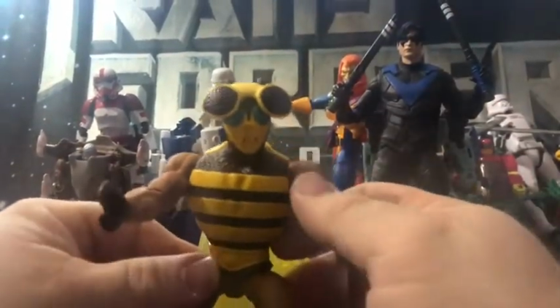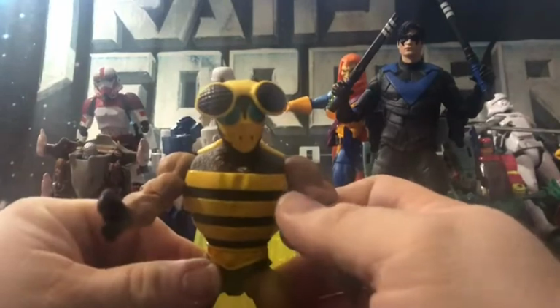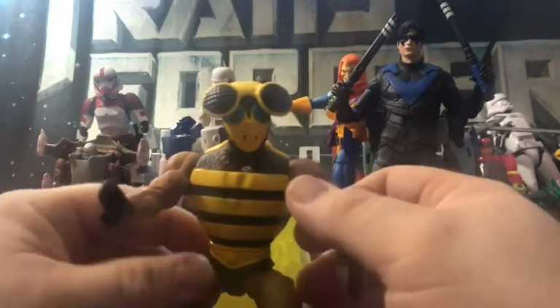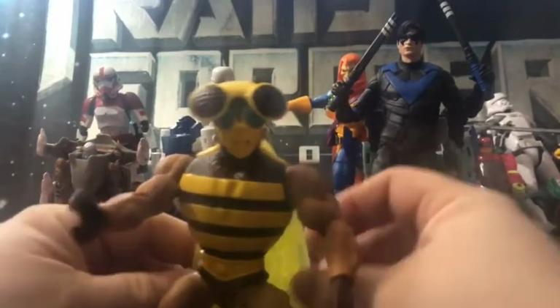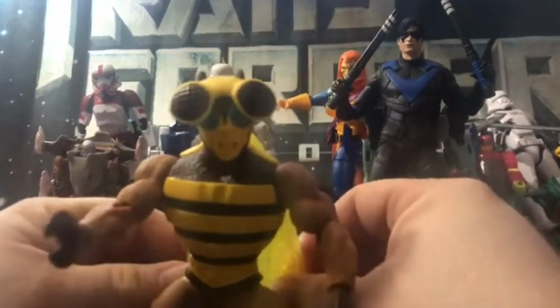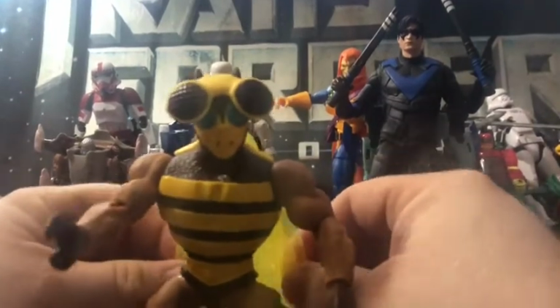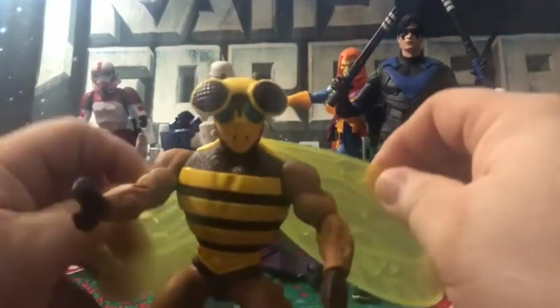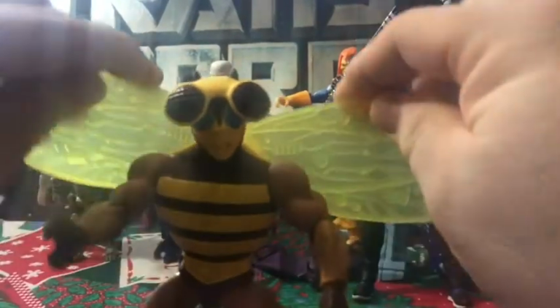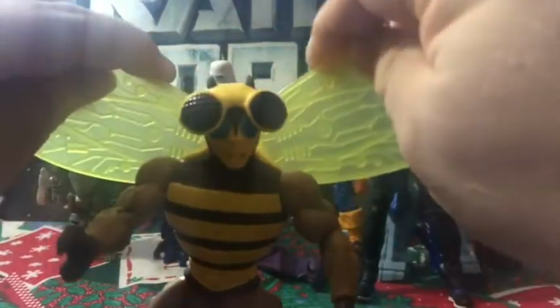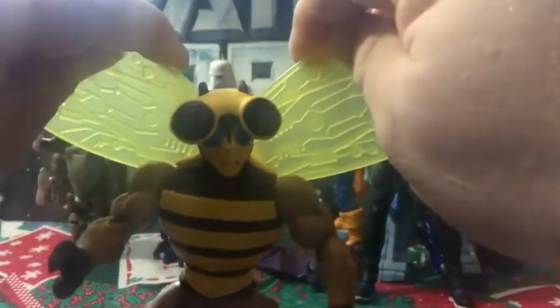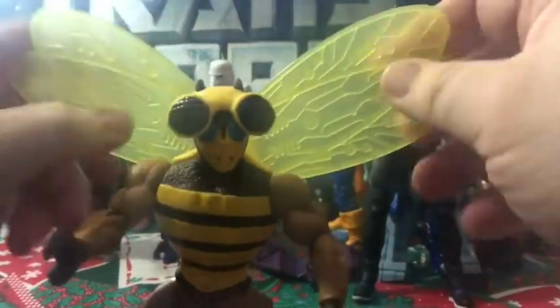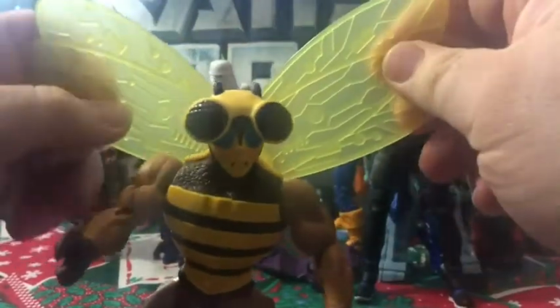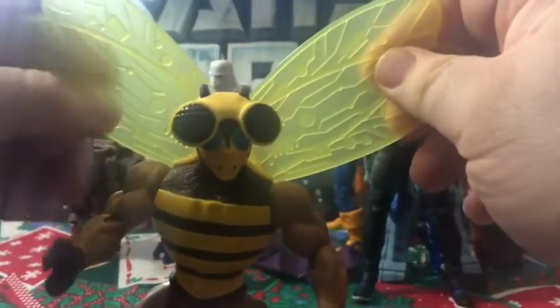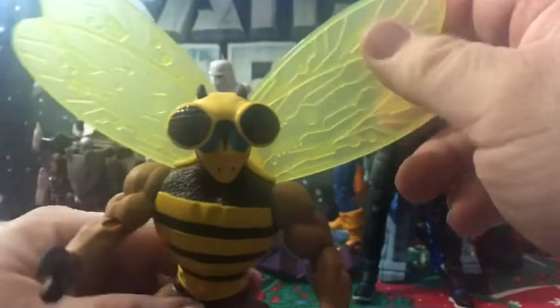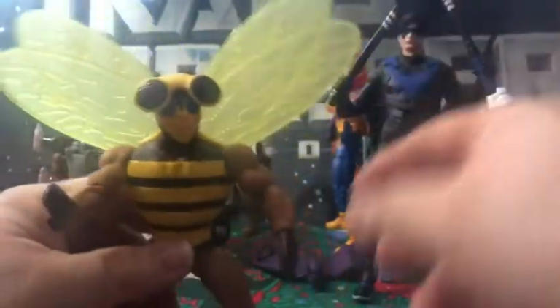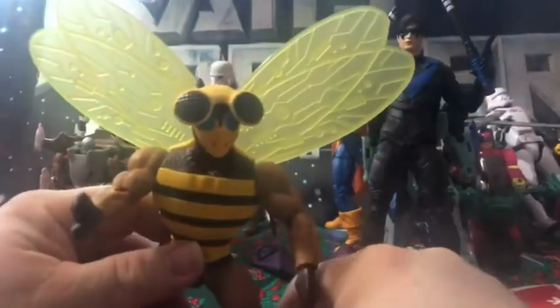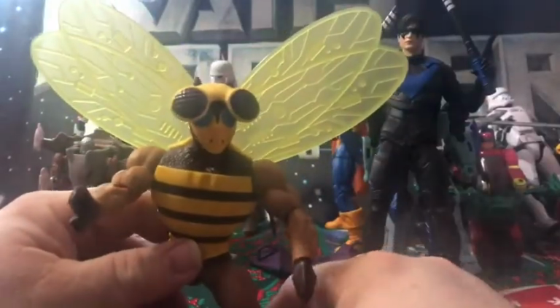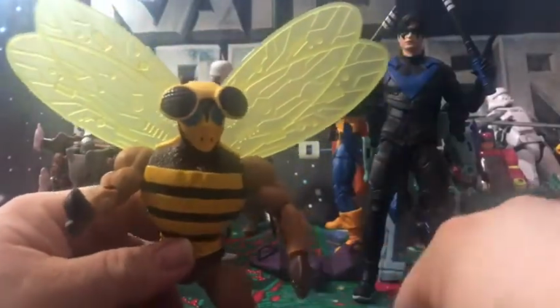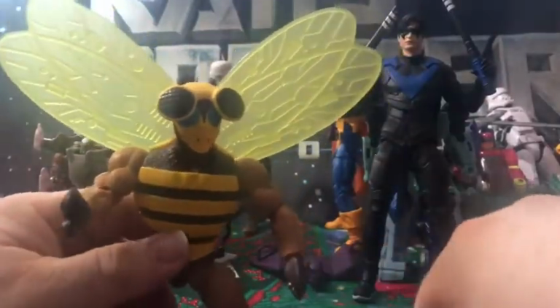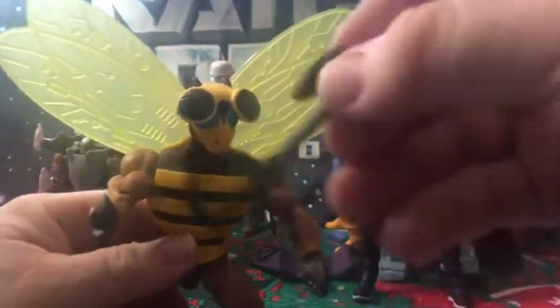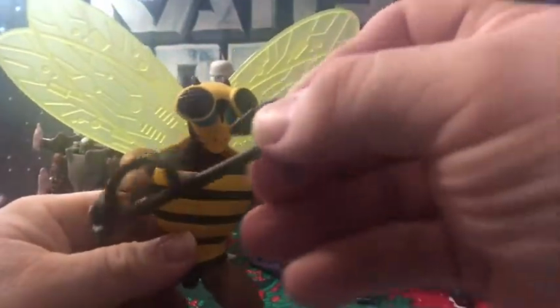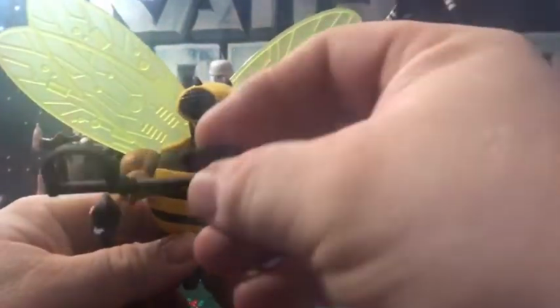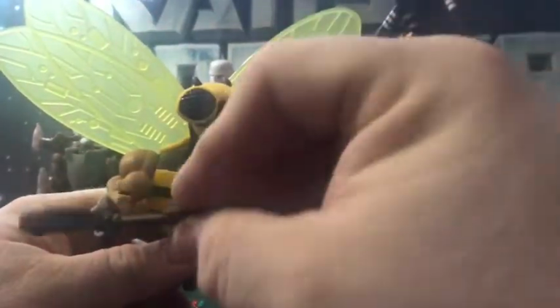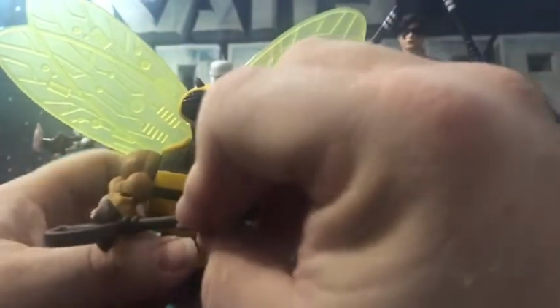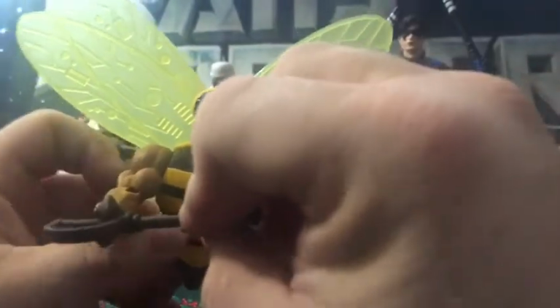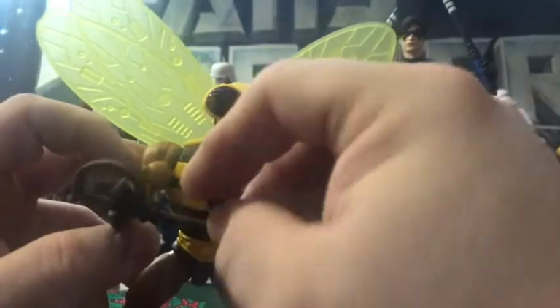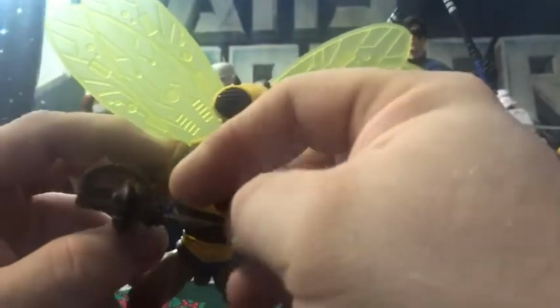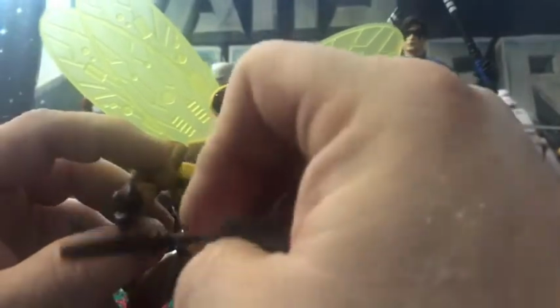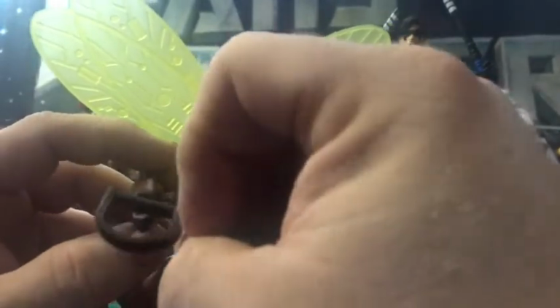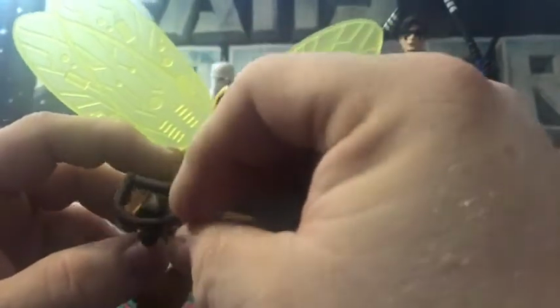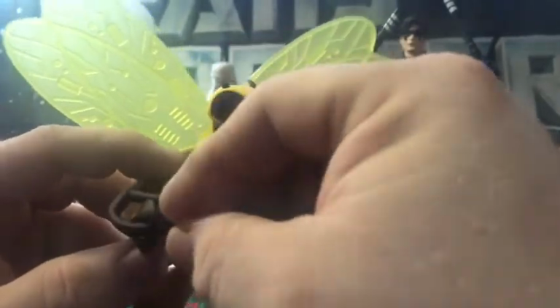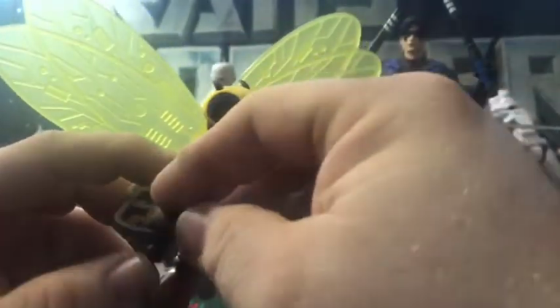I was very happy with the announcement because, as I said before, he was one of my favorites as a kid. I'm glad to have a new retro-looking one in my collection.